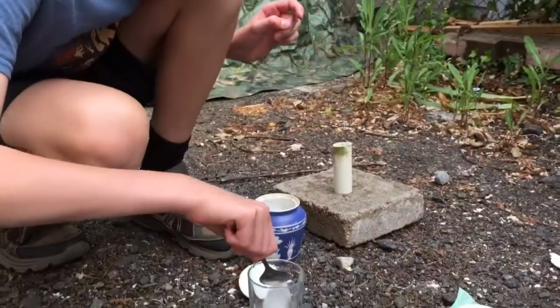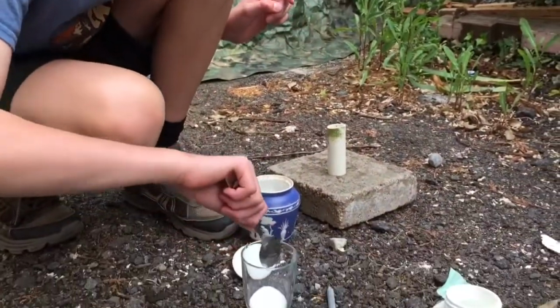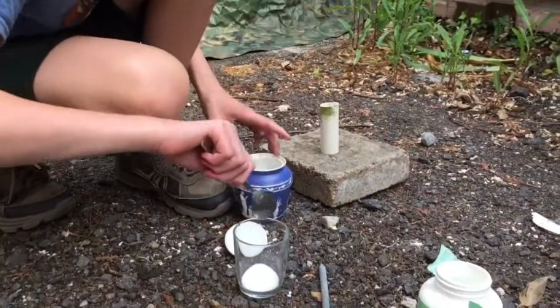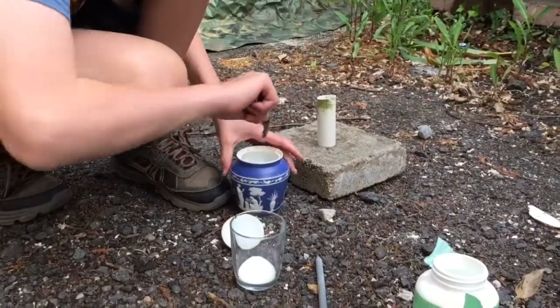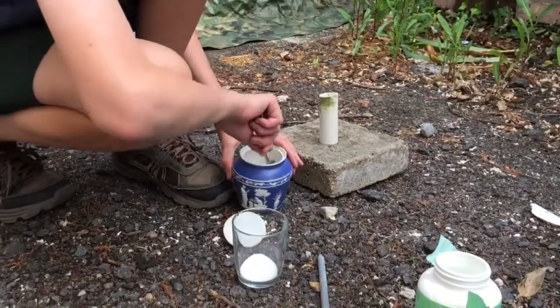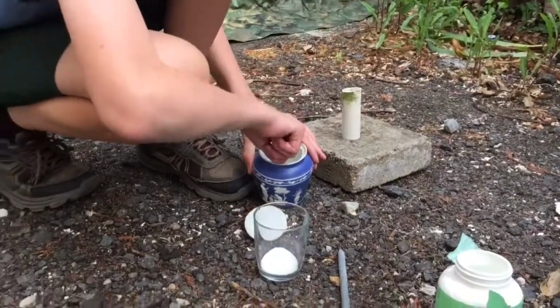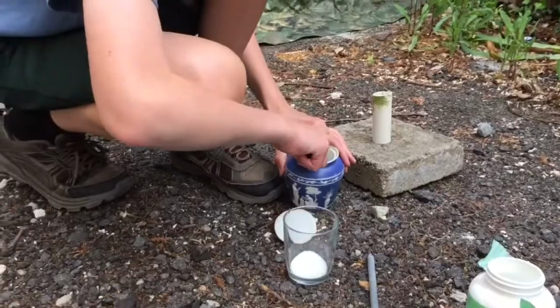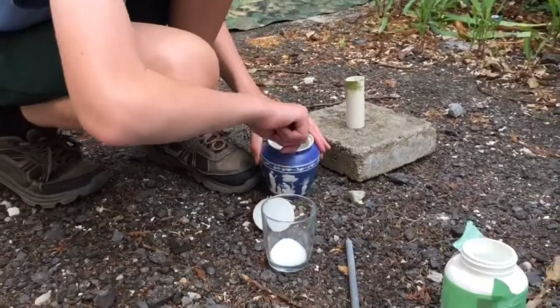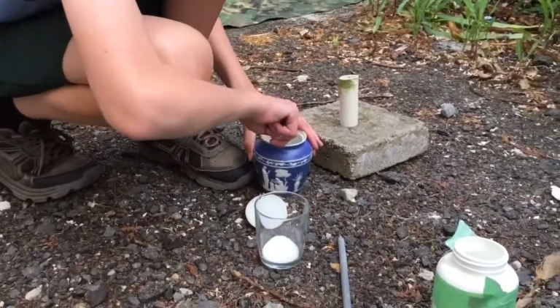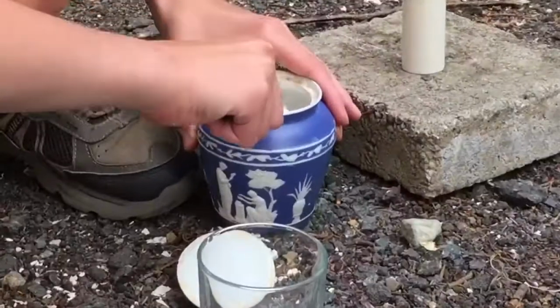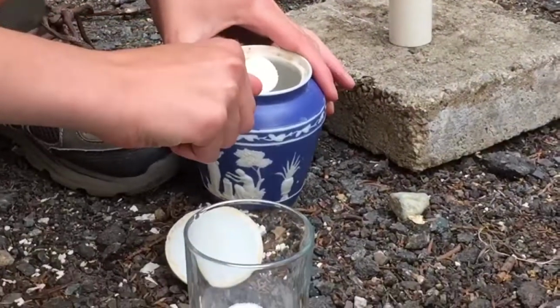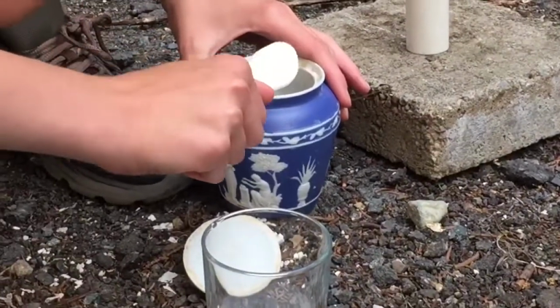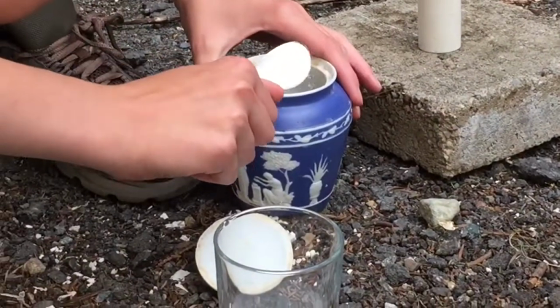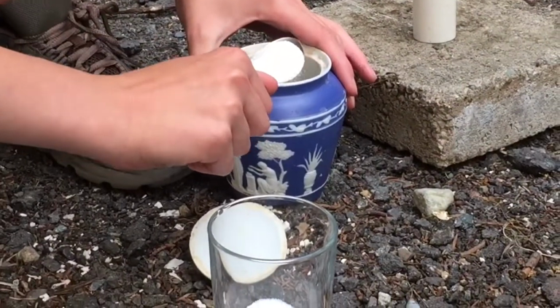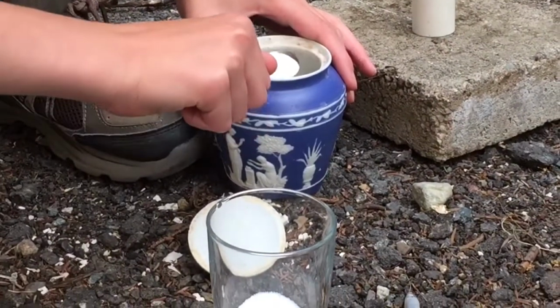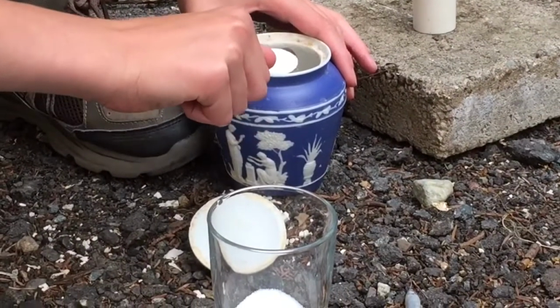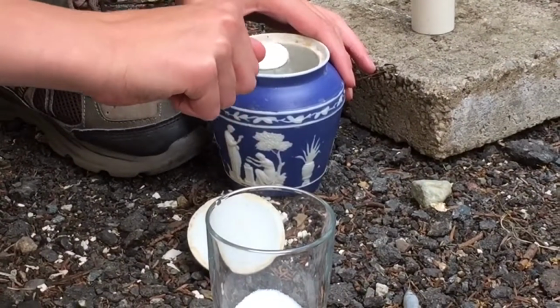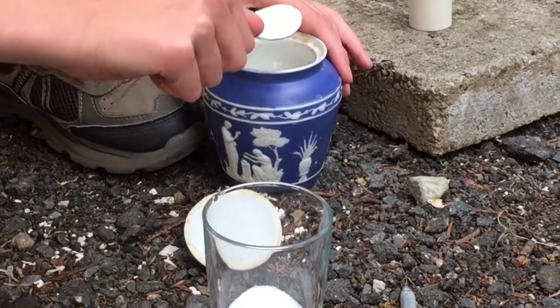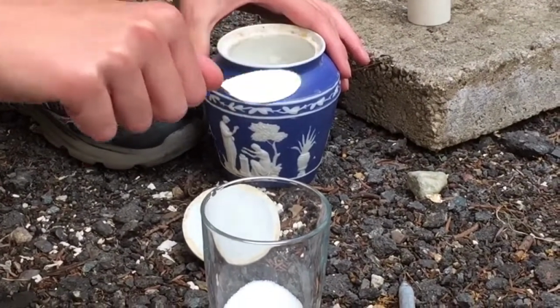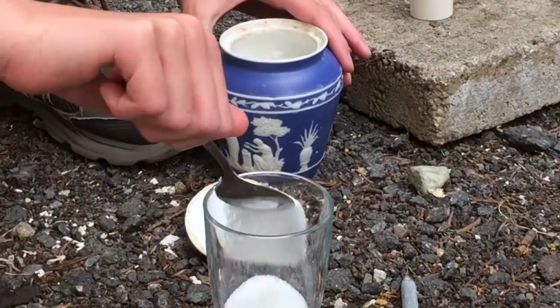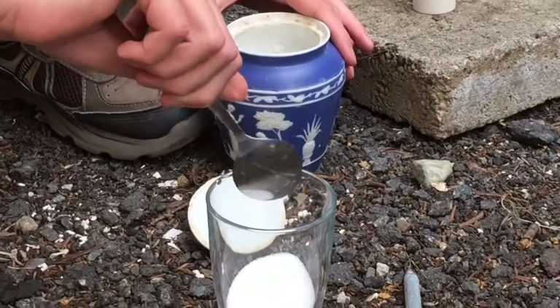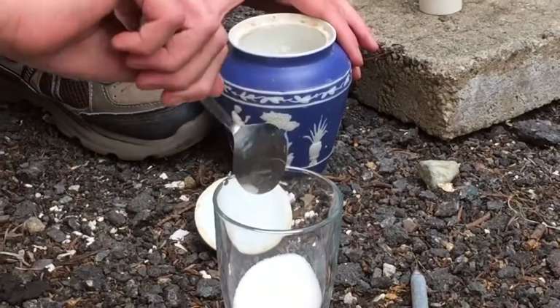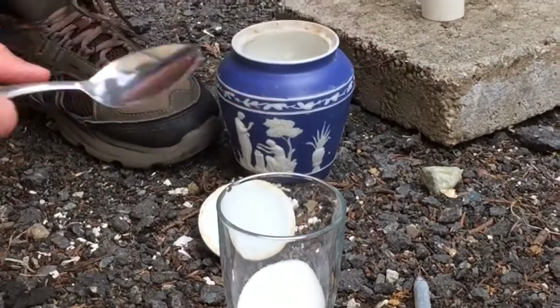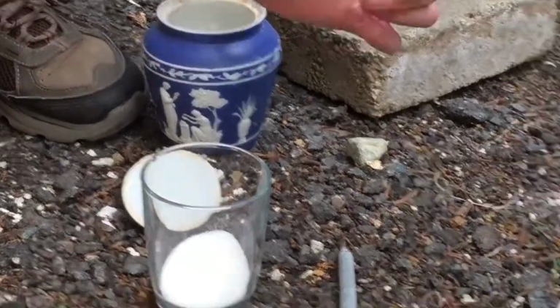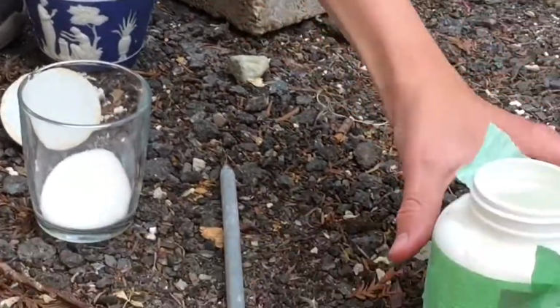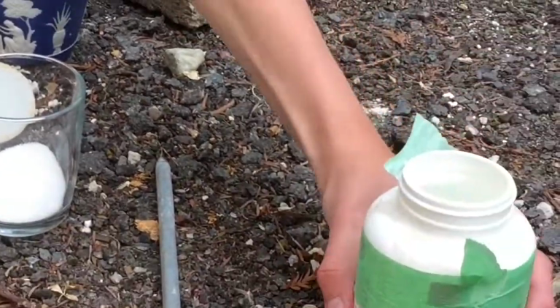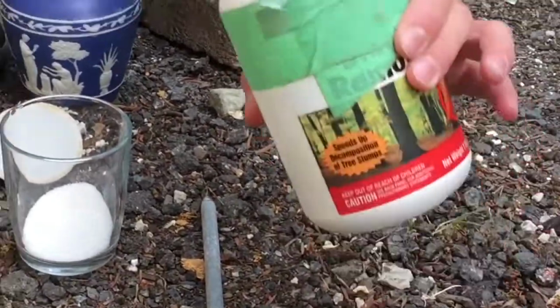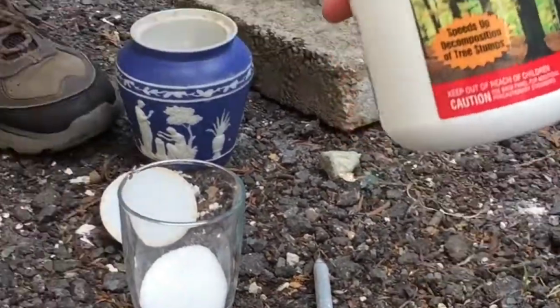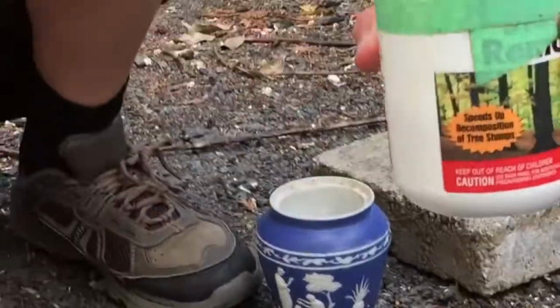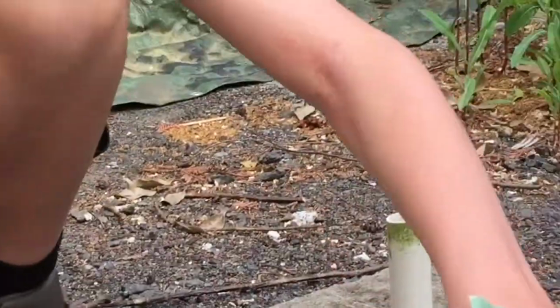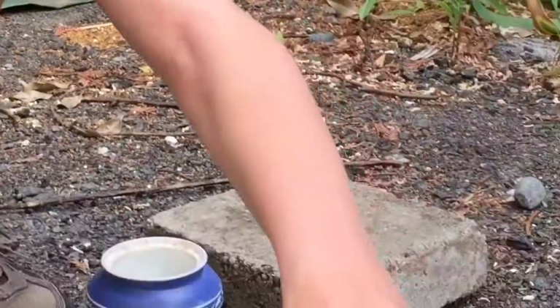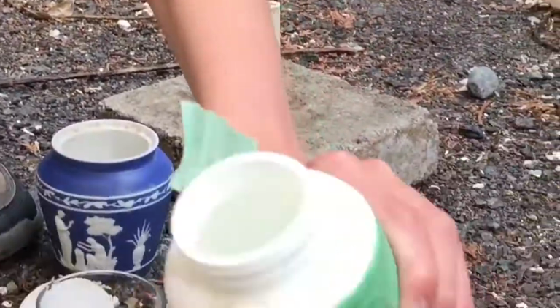One tablespoon. Two tablespoons. Now take three tablespoons of Stump Remover.